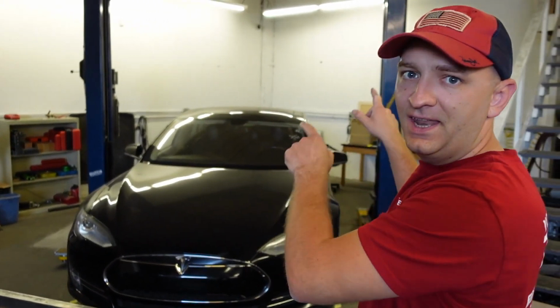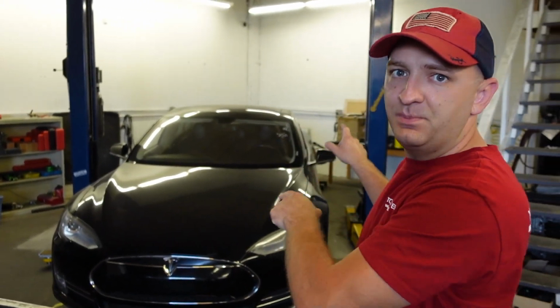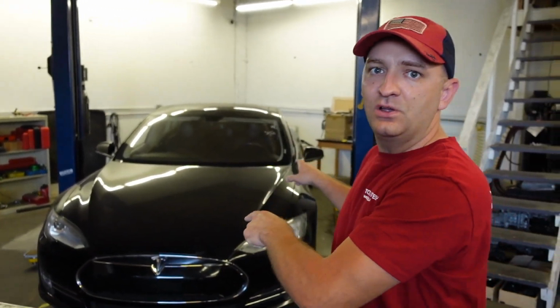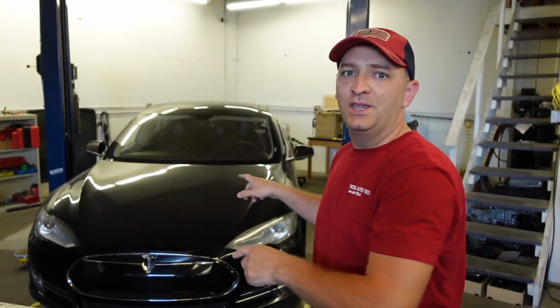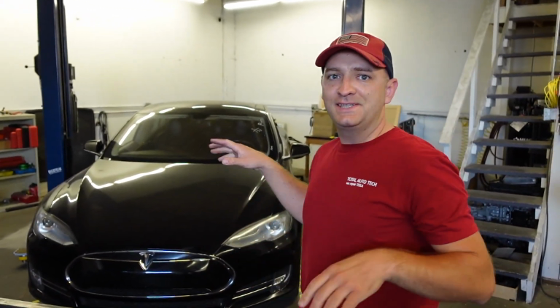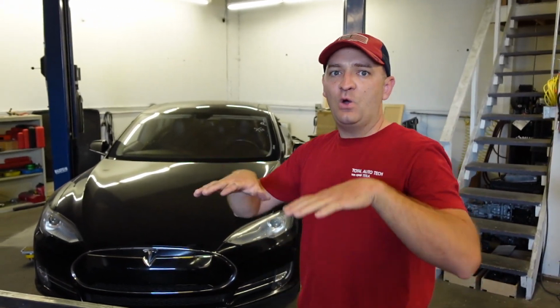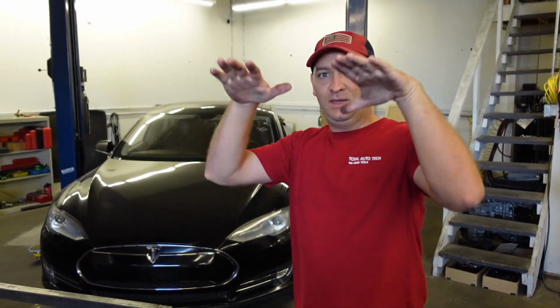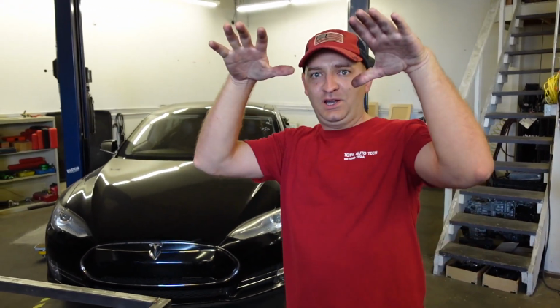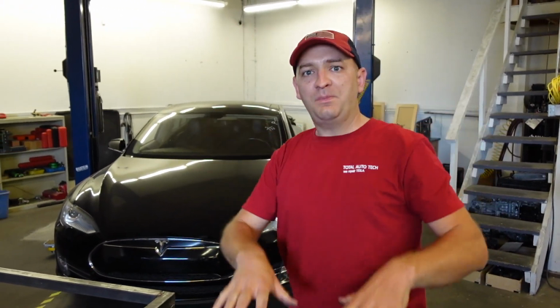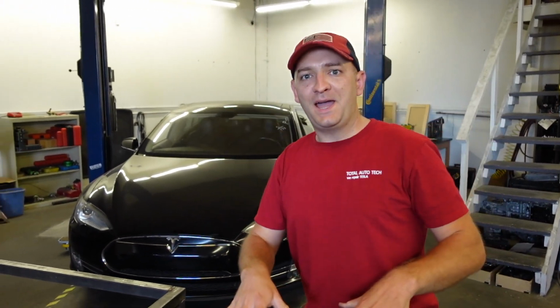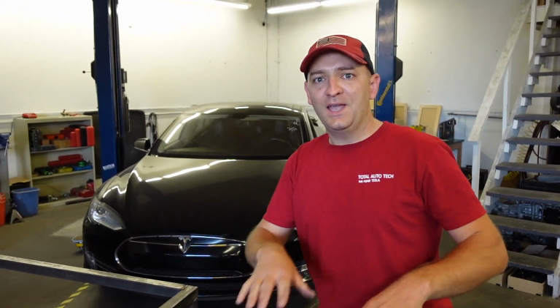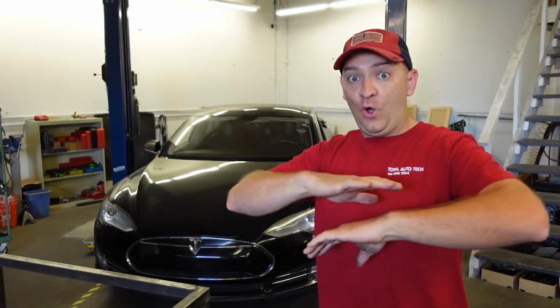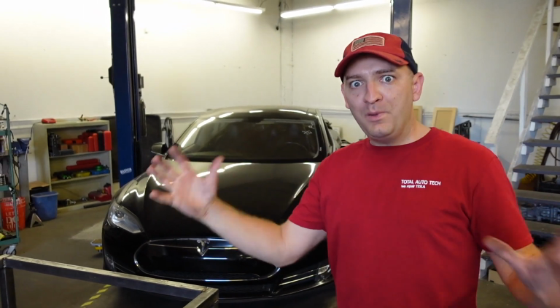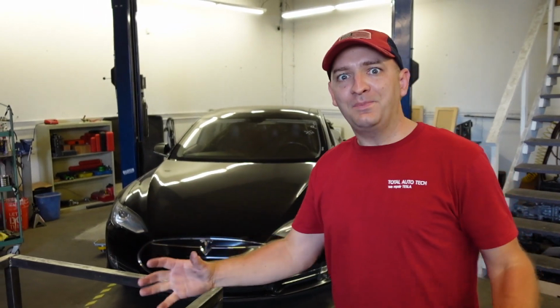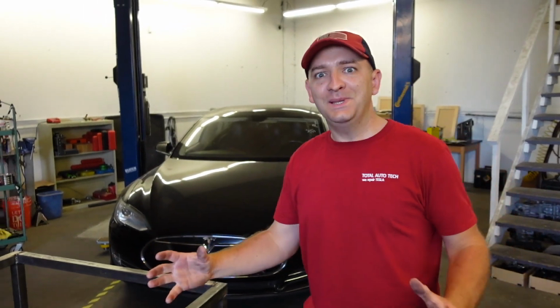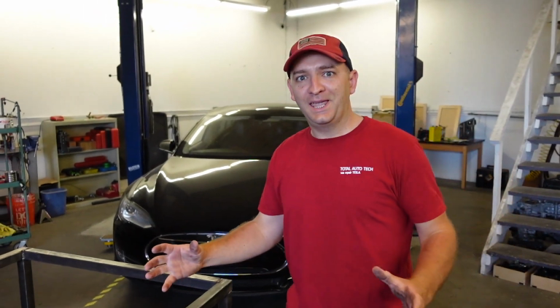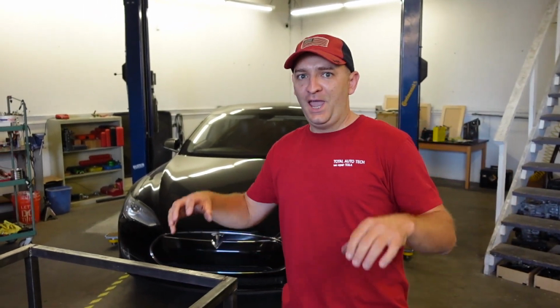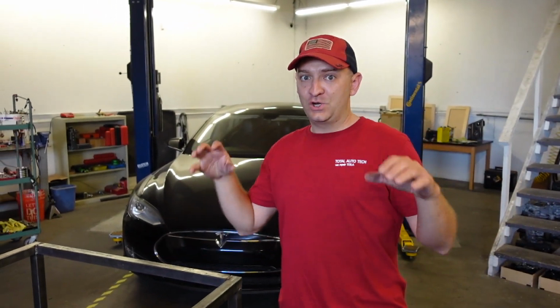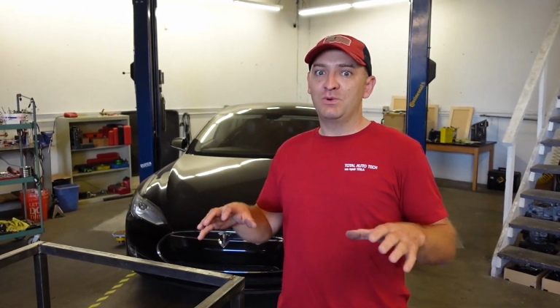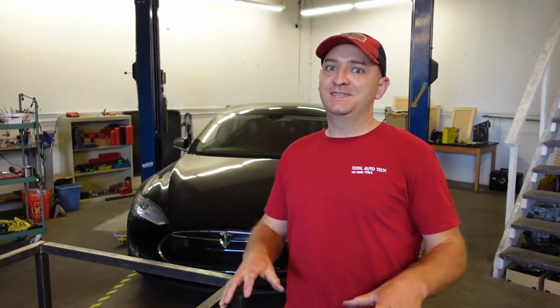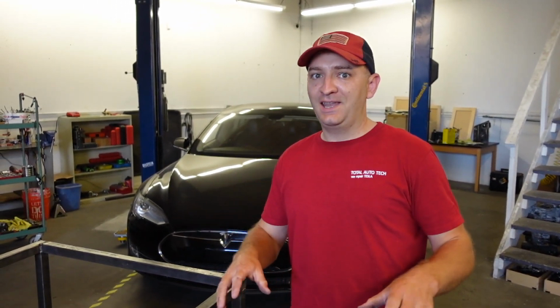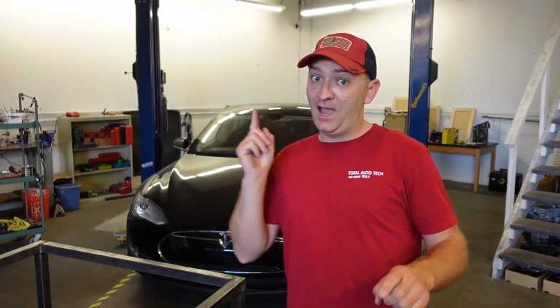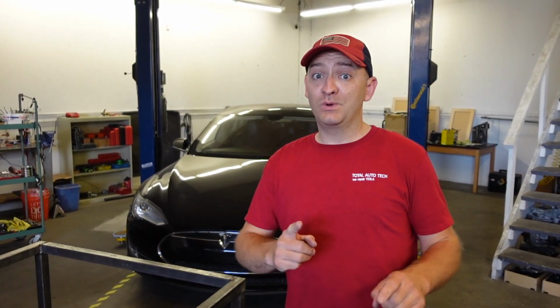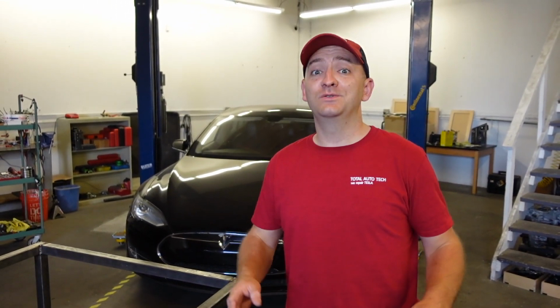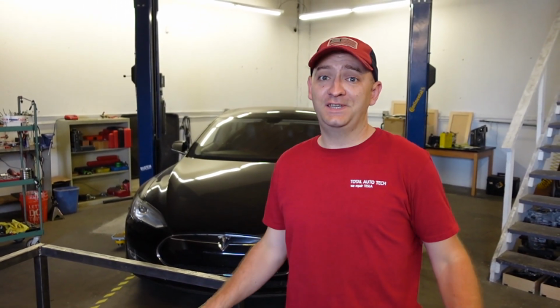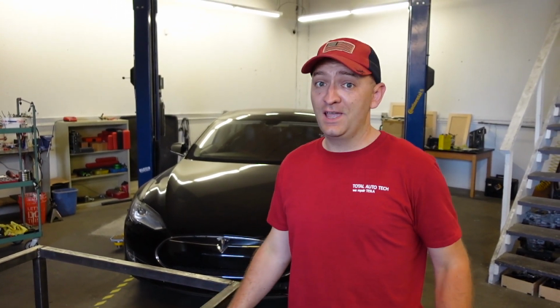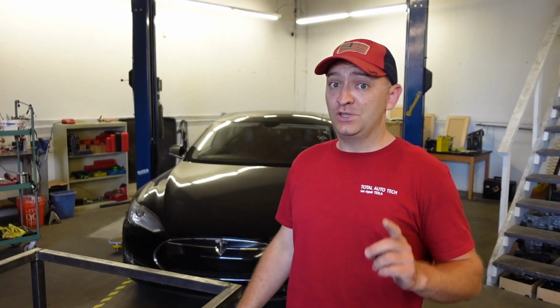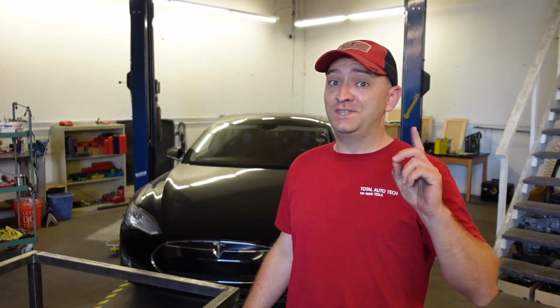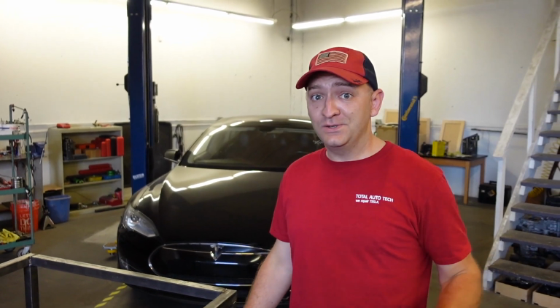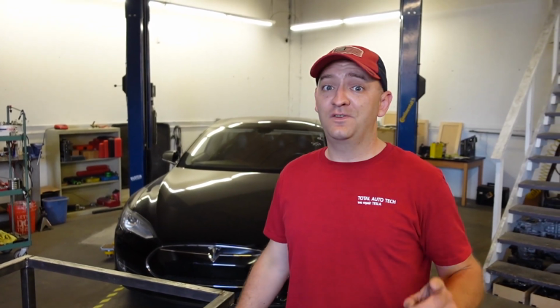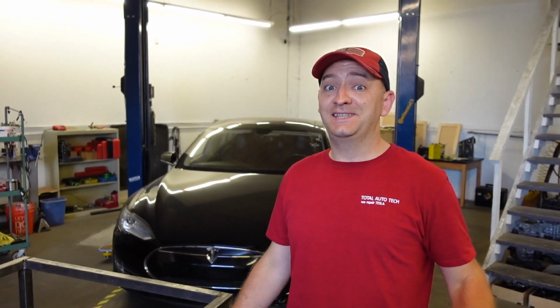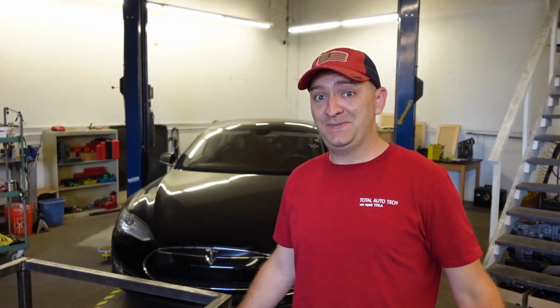In the next episode you will see how we're going to drop the battery, open it up completely, show you what's inside, and how we're going to fix it. So stay tuned for the next episode.